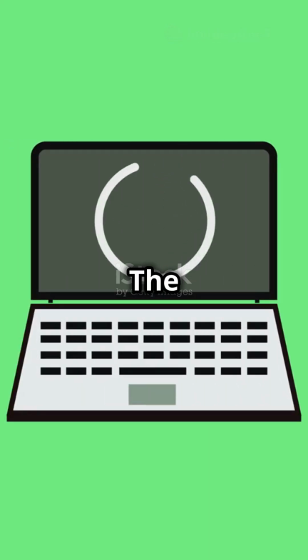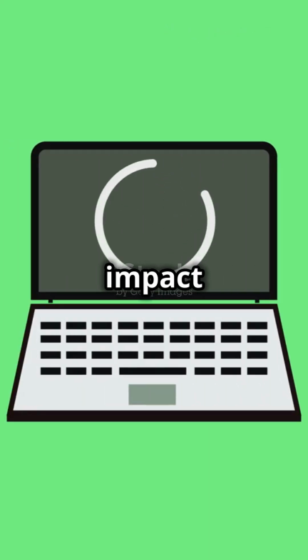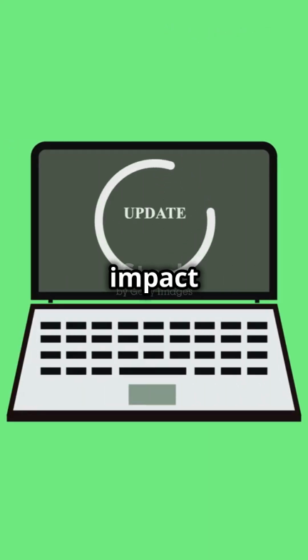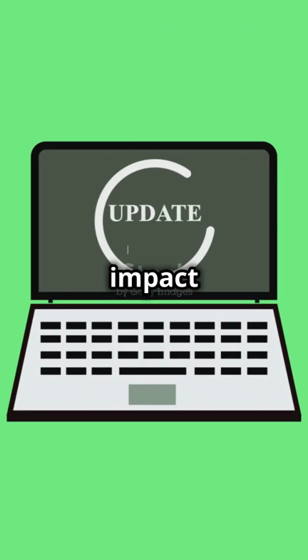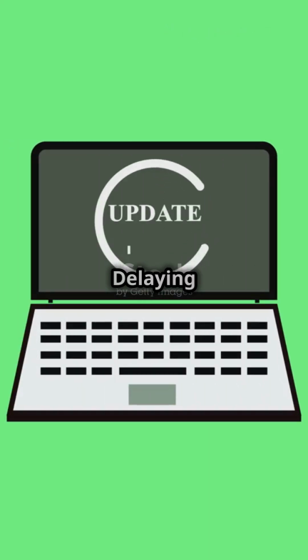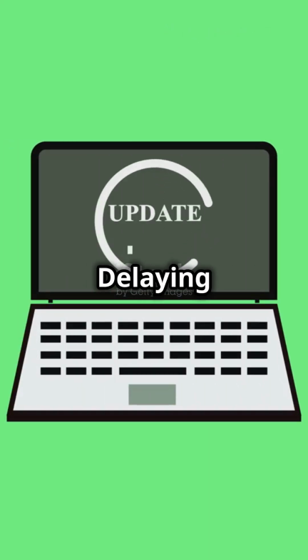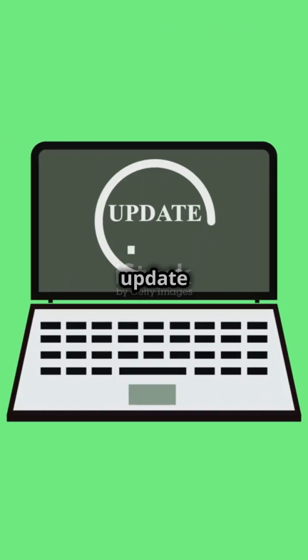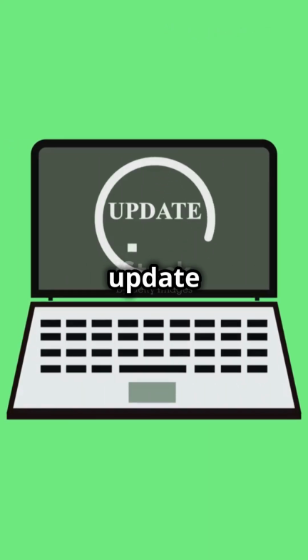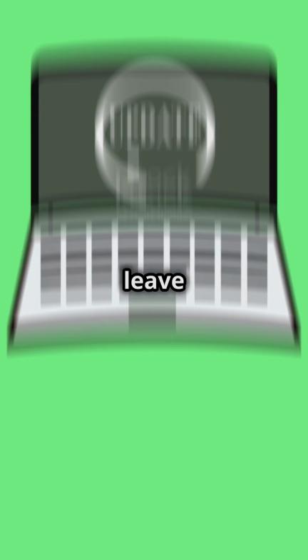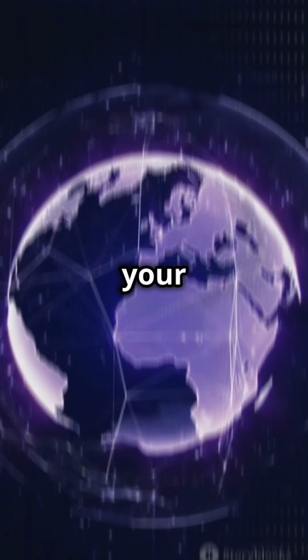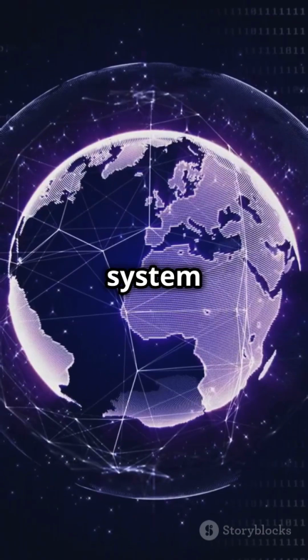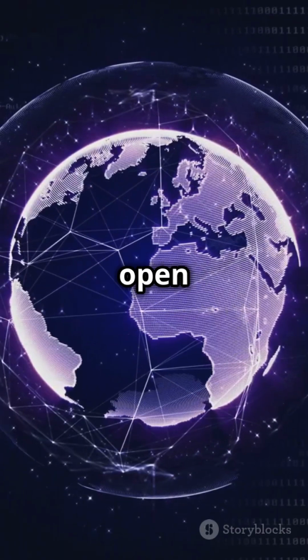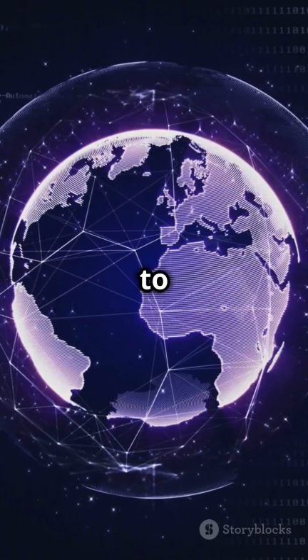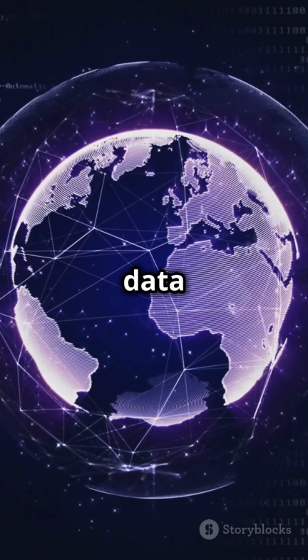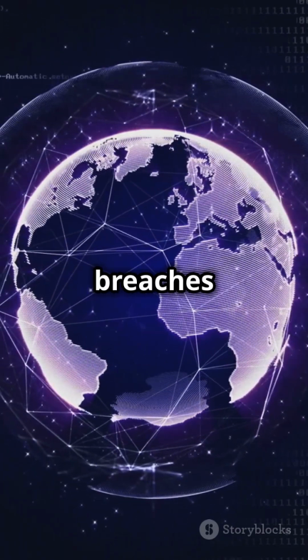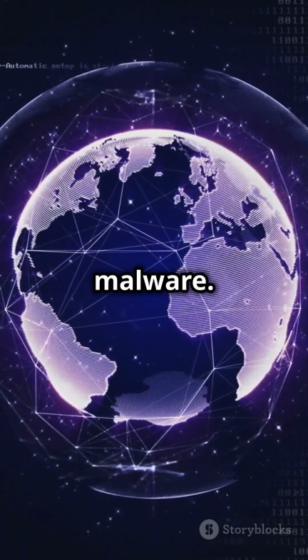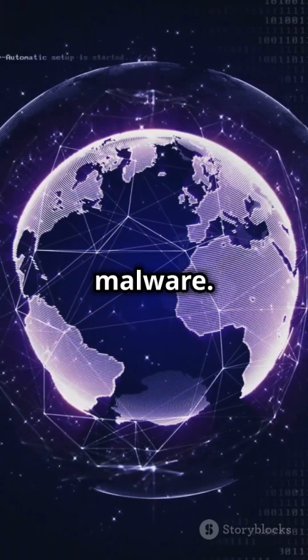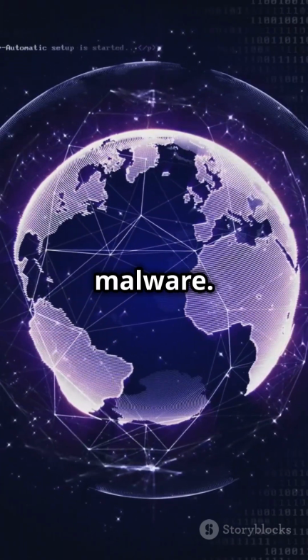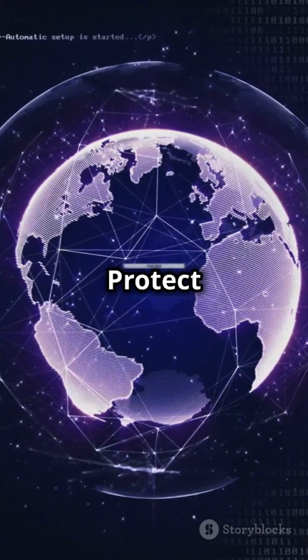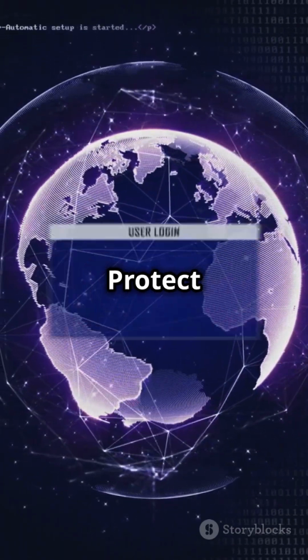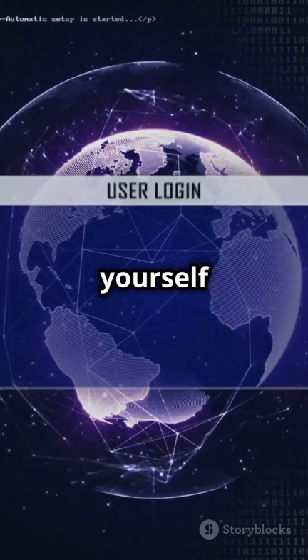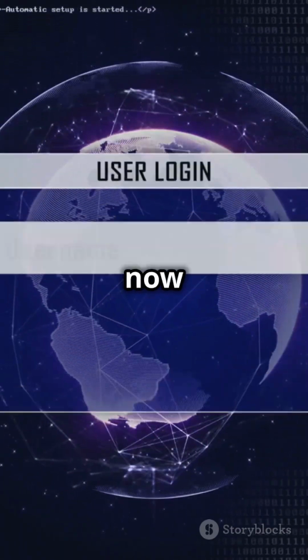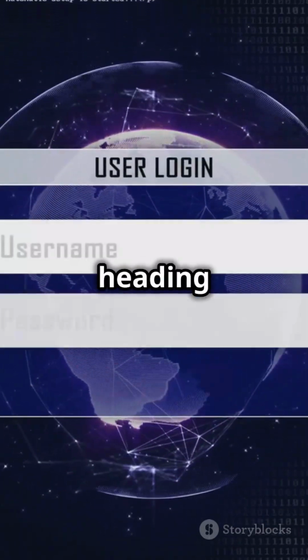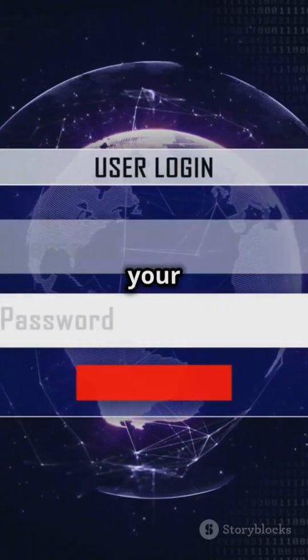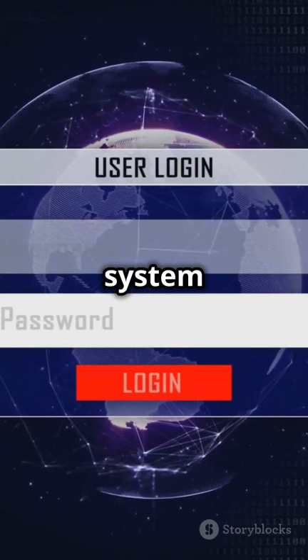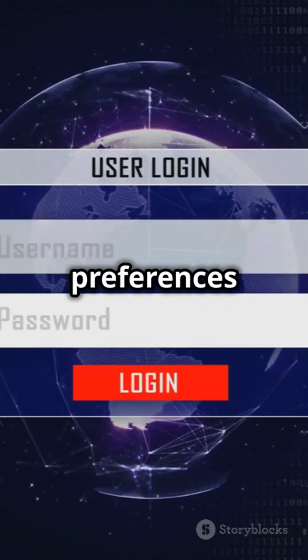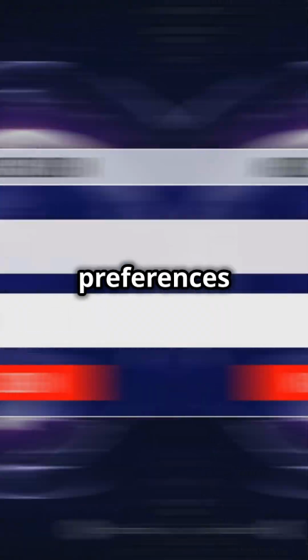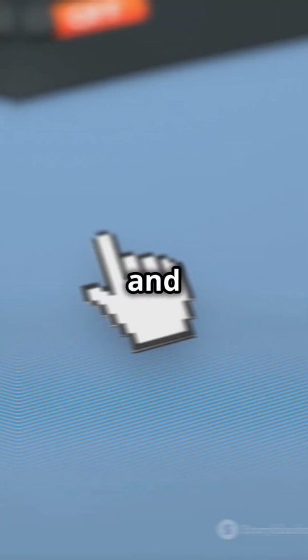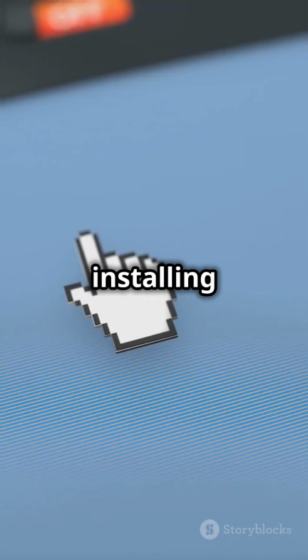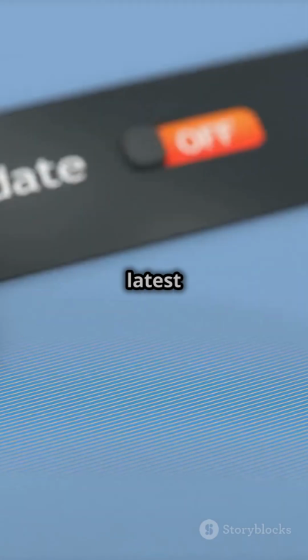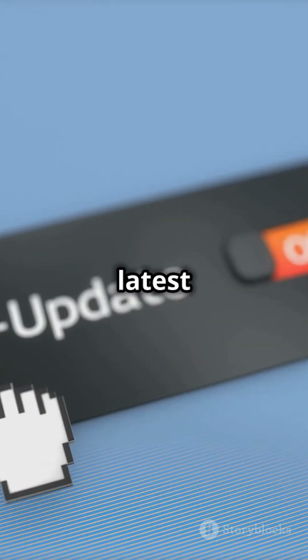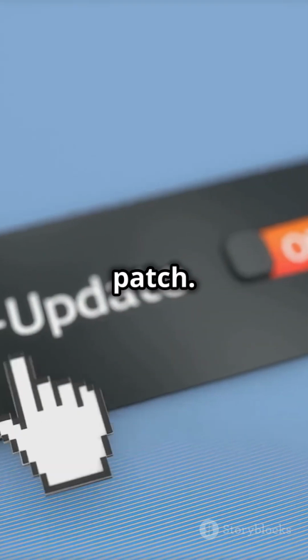The impact? Delaying your update could leave your system open to data breaches and malware. Protect yourself now by heading to your System Preferences and installing the latest patch.